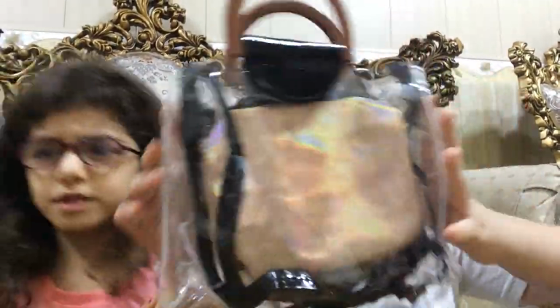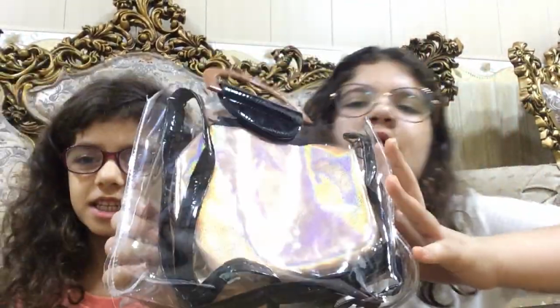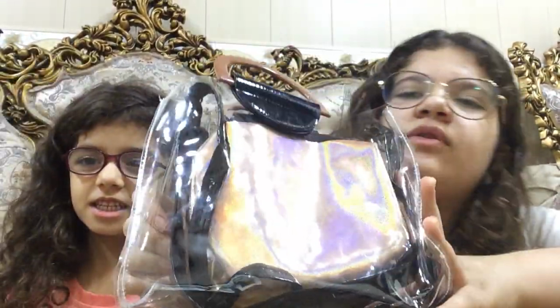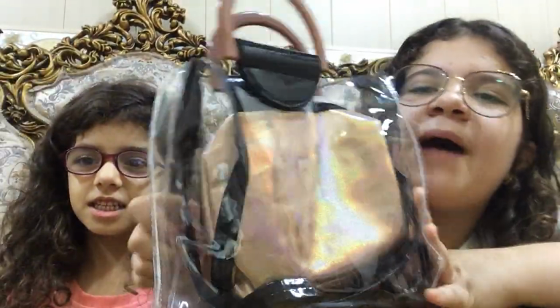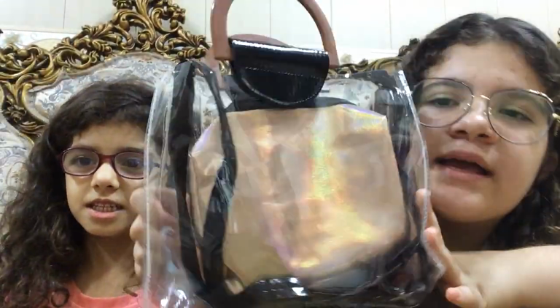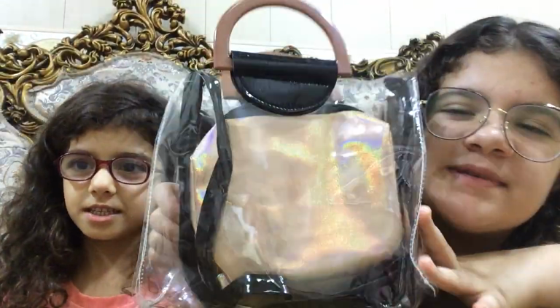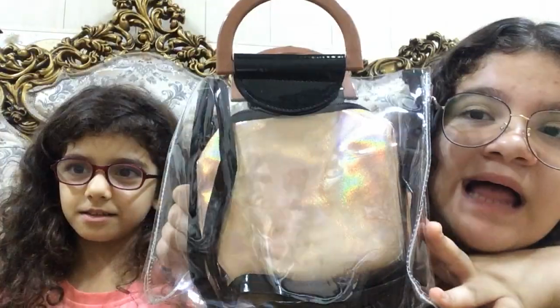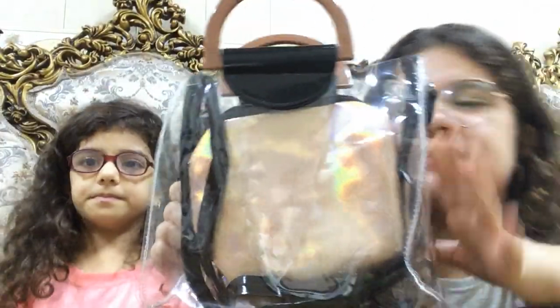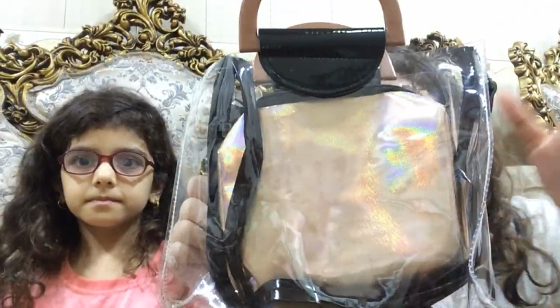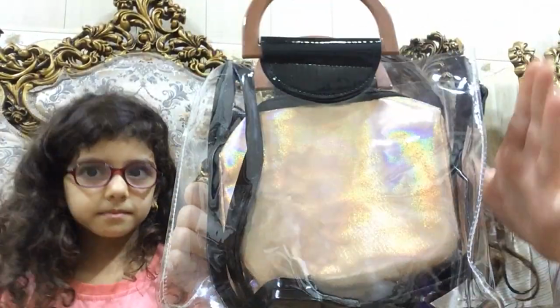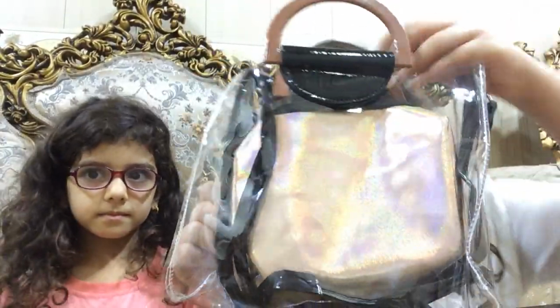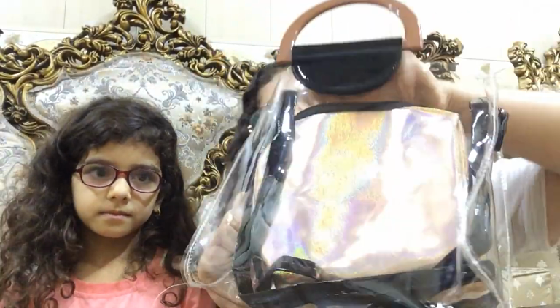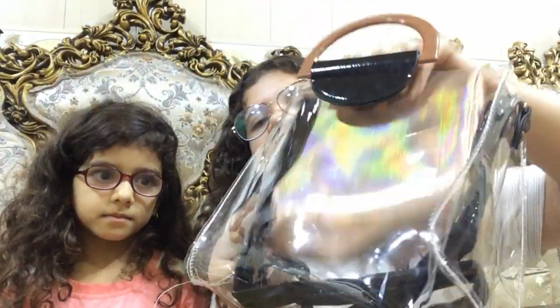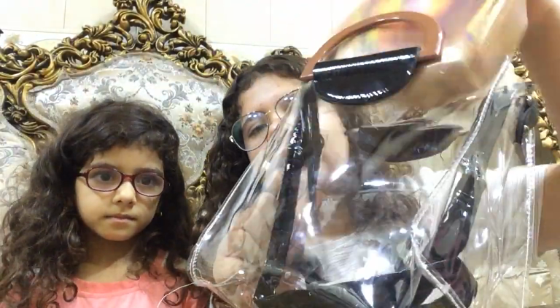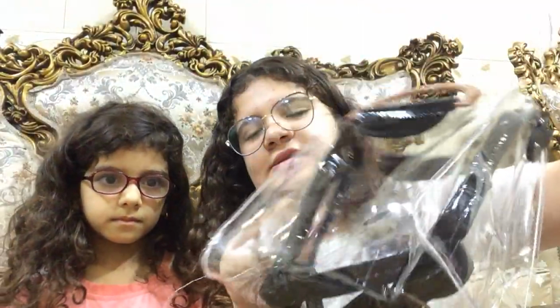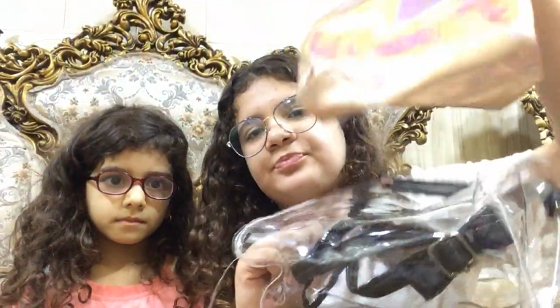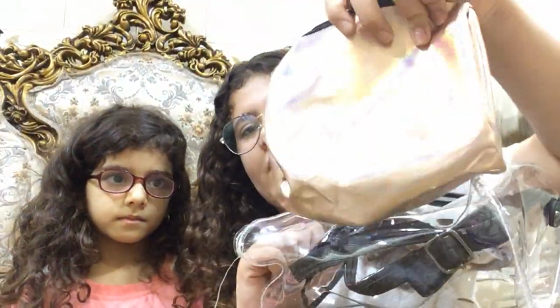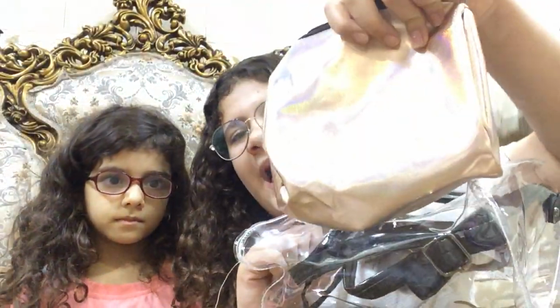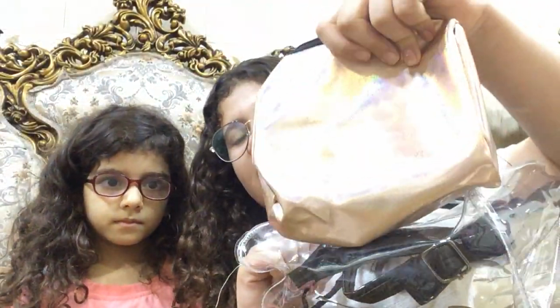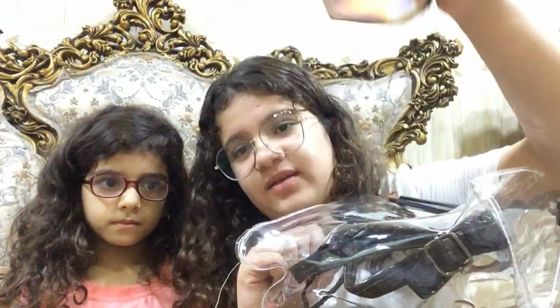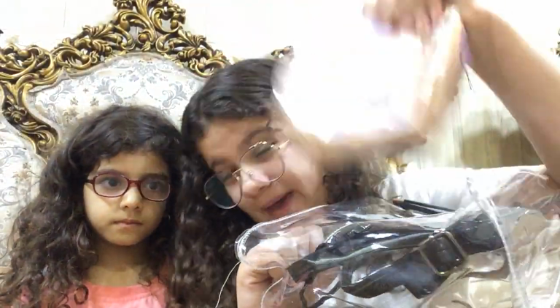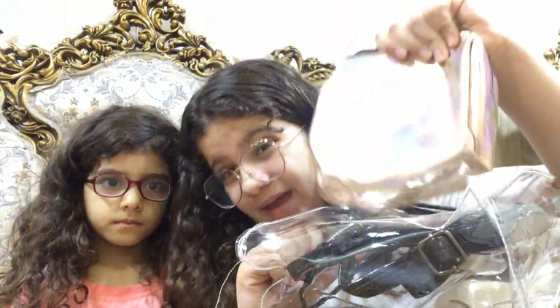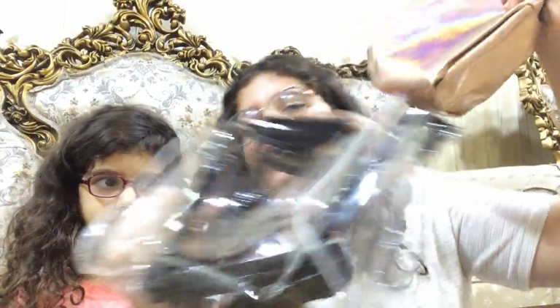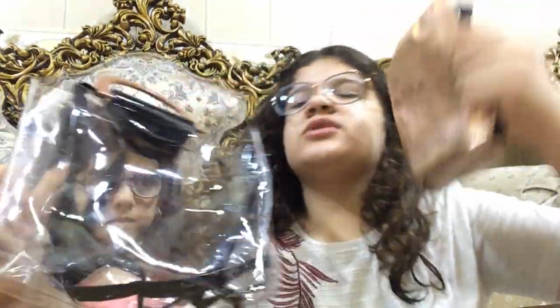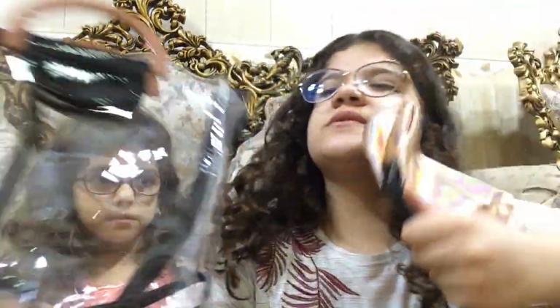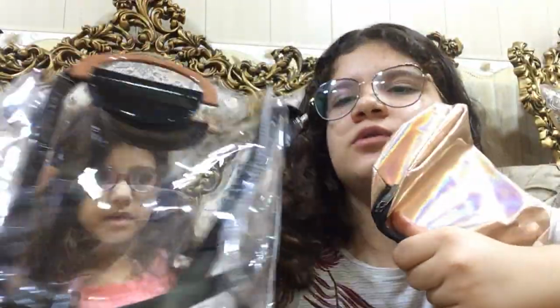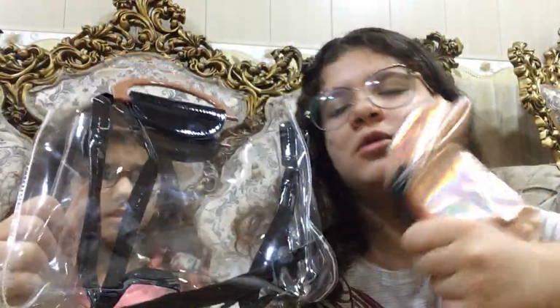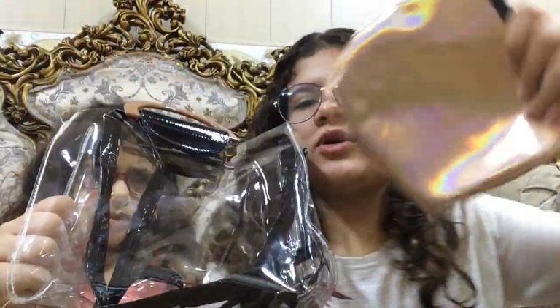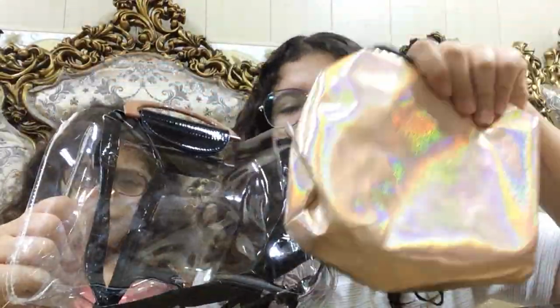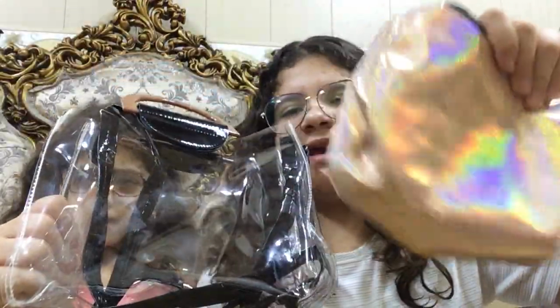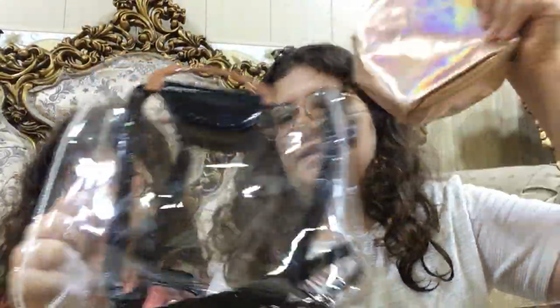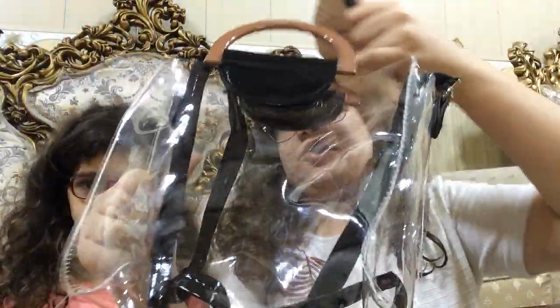We got this bag. It's metallic. It's my bag. It has this back part inside the bag. You can use it normally and you can put your makeup in here.